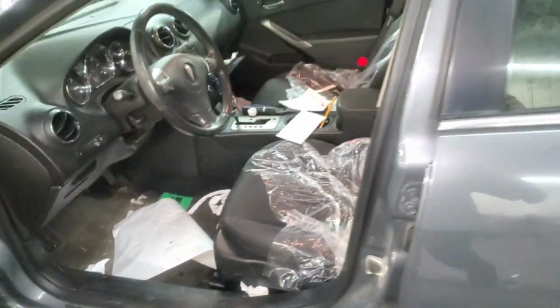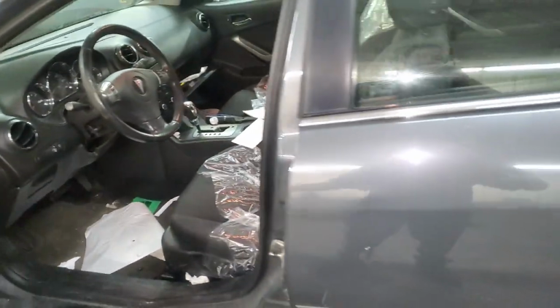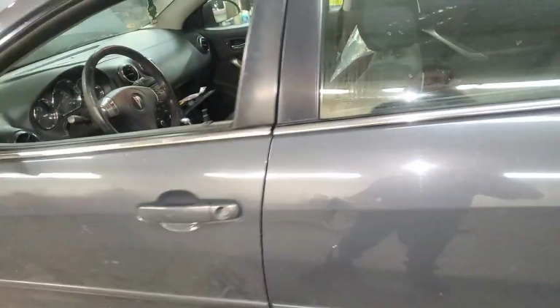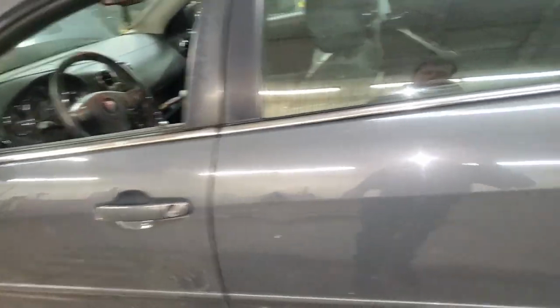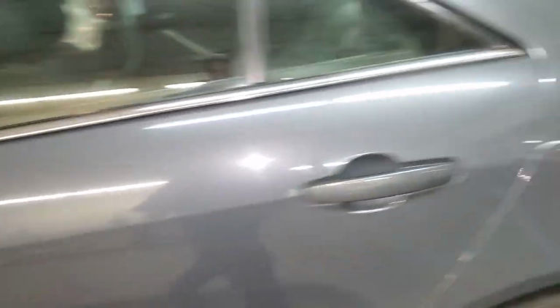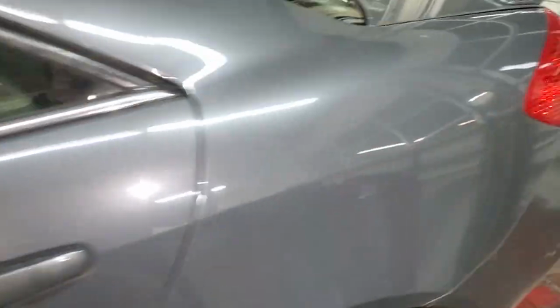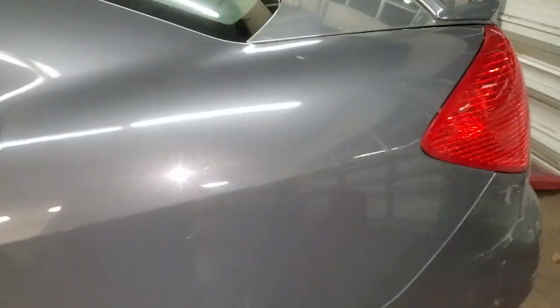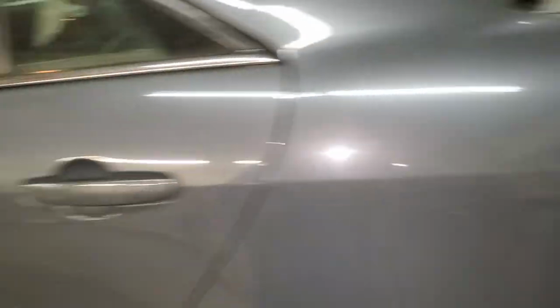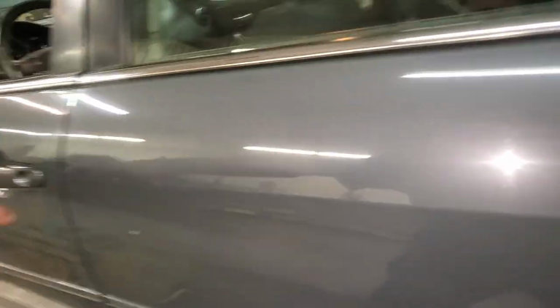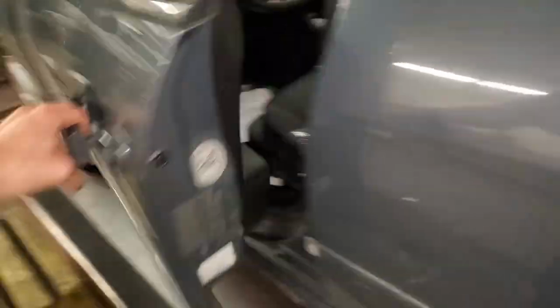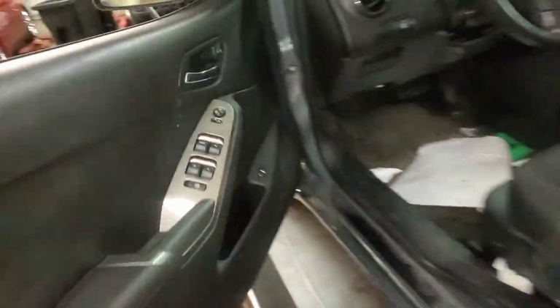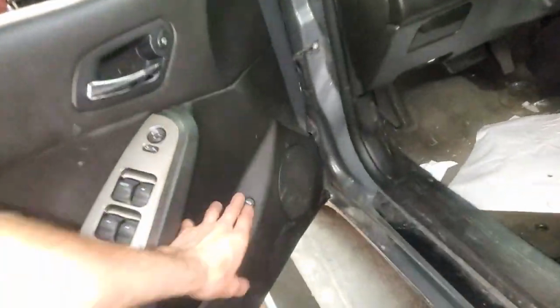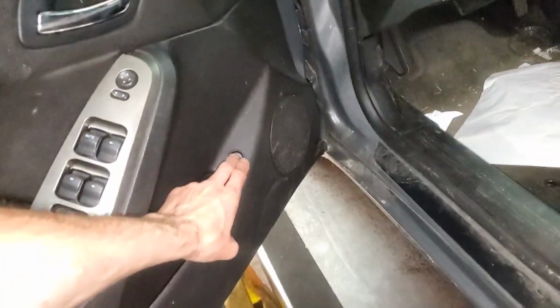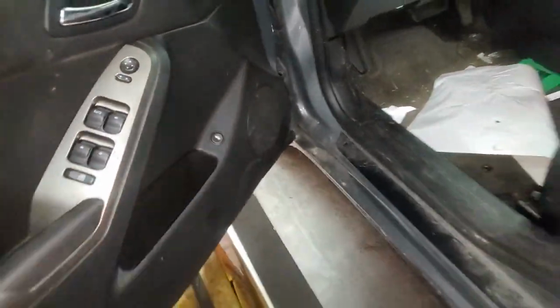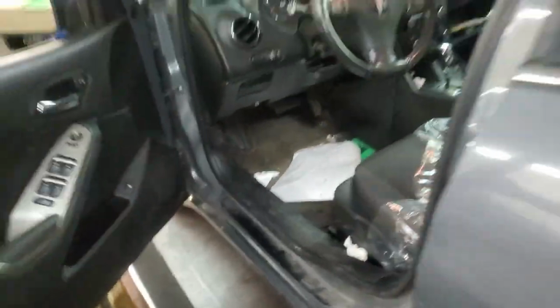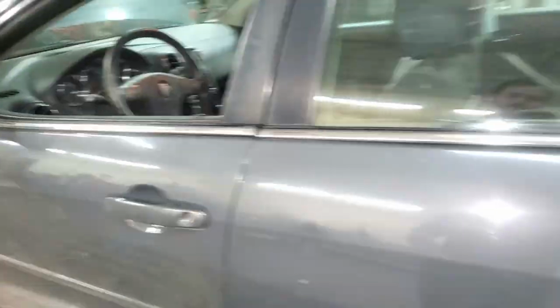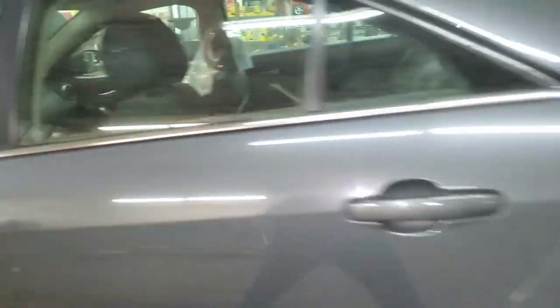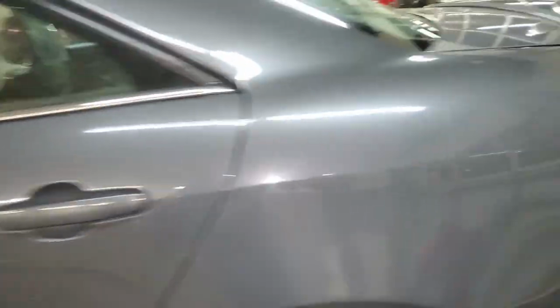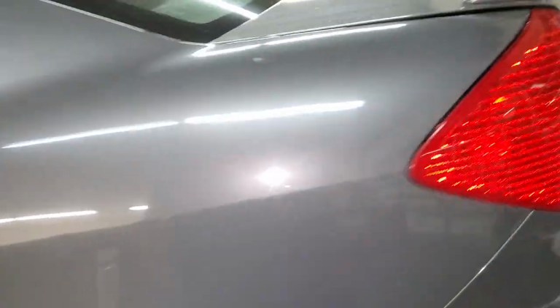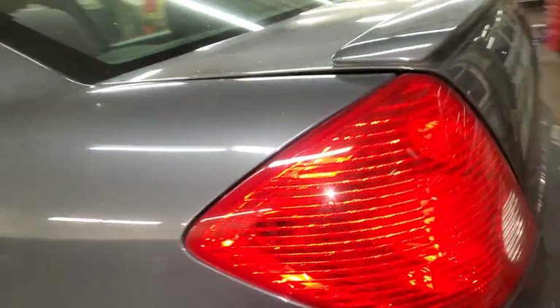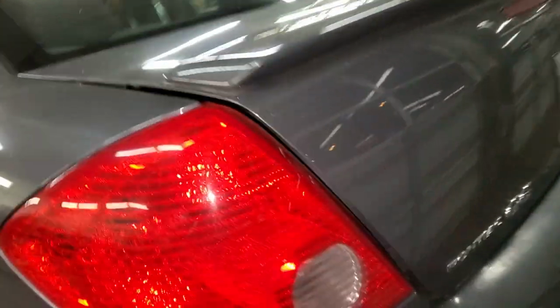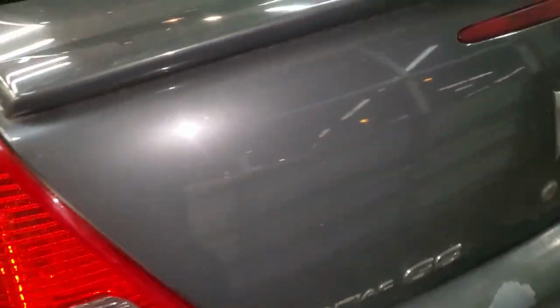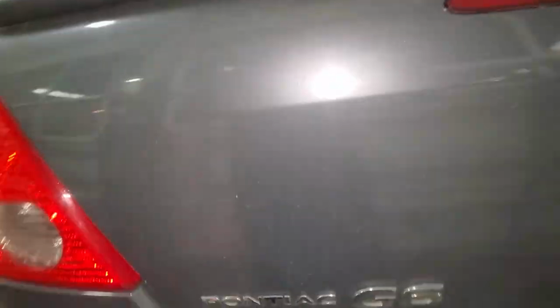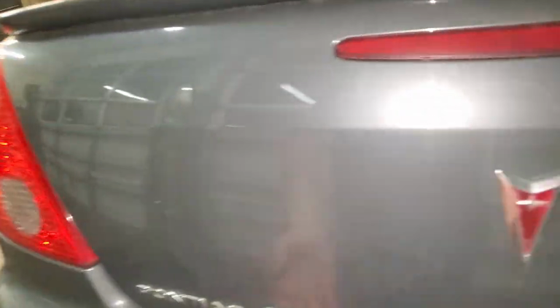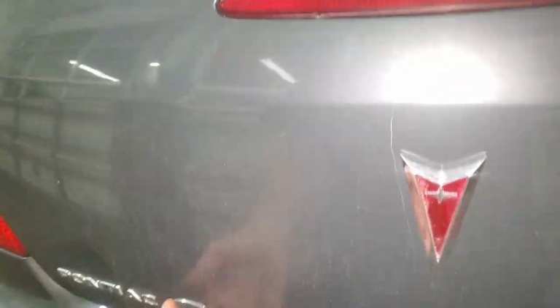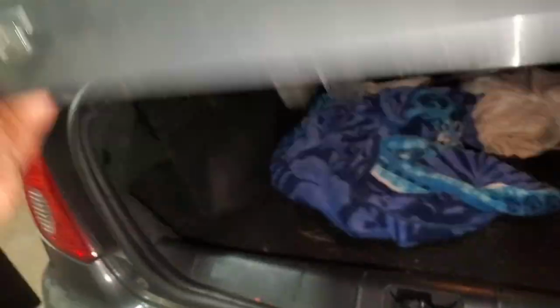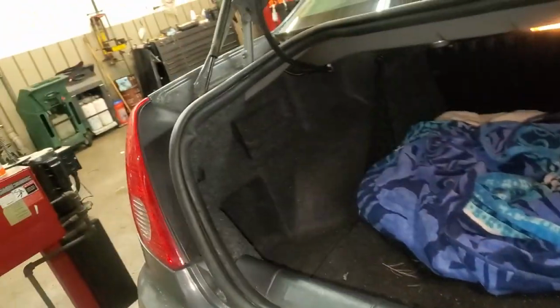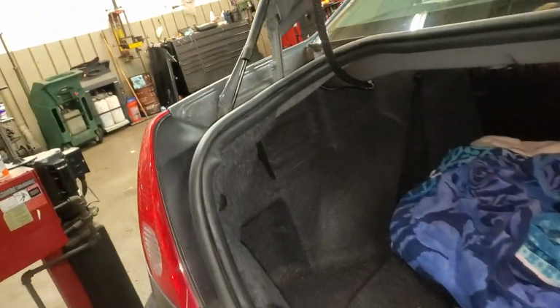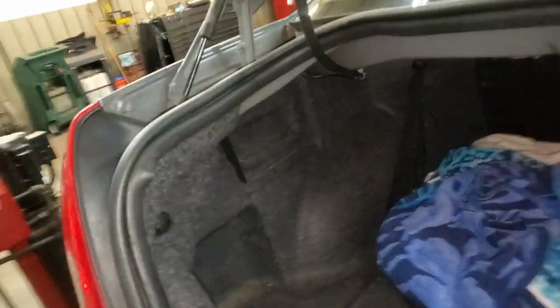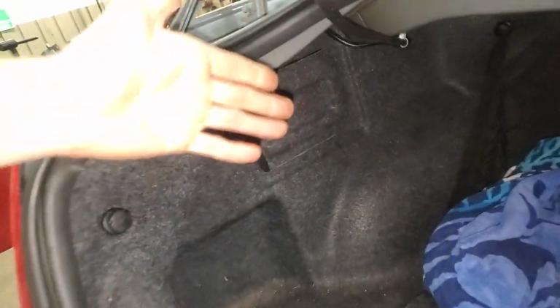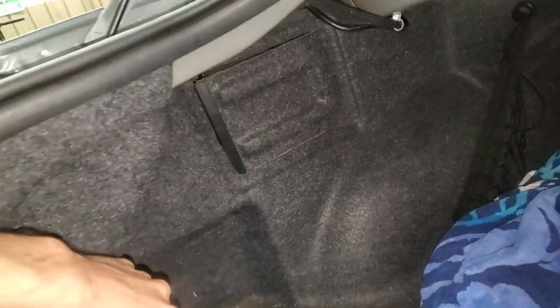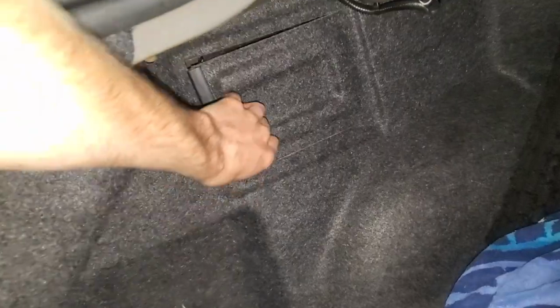So go ahead and step out of the car and make your way to the trunk. Inside the trunk on the driver's side you will locate the fuse box. It's going to be underneath this little cover here.